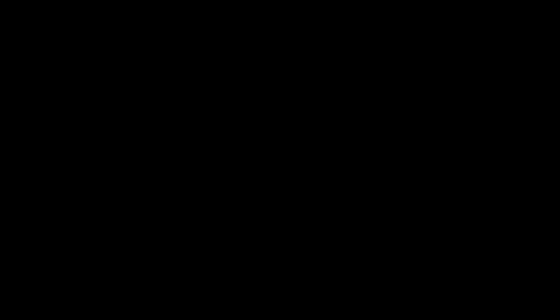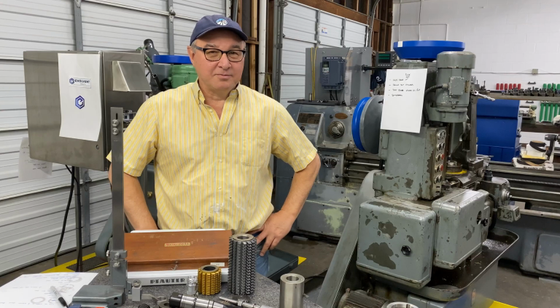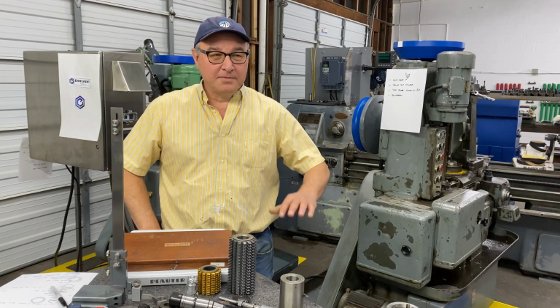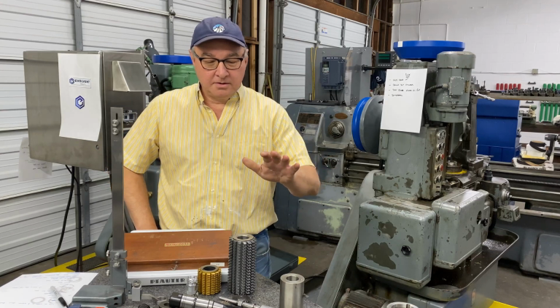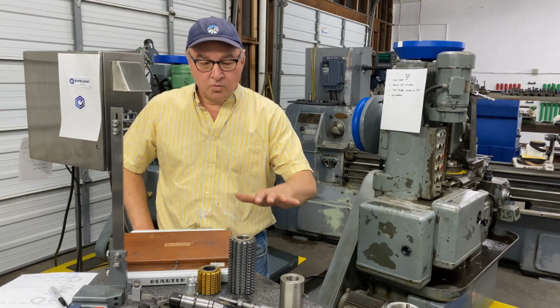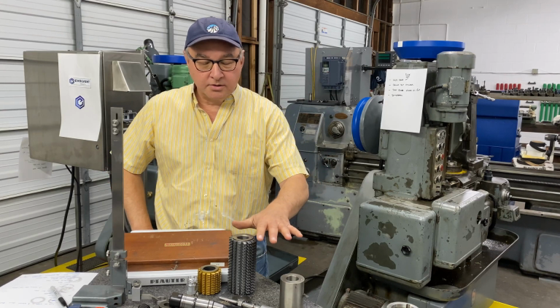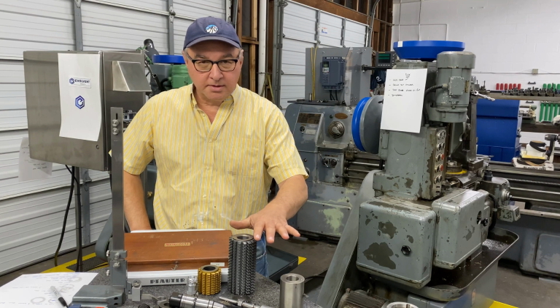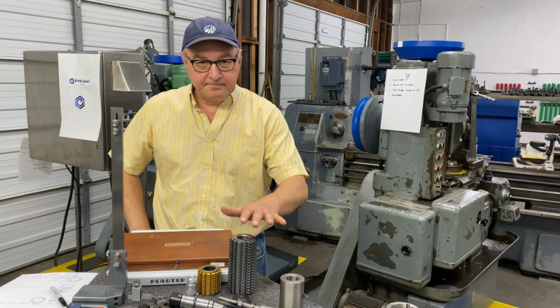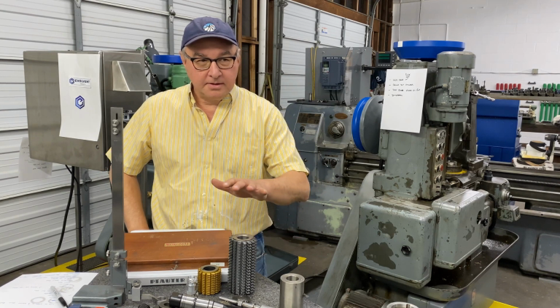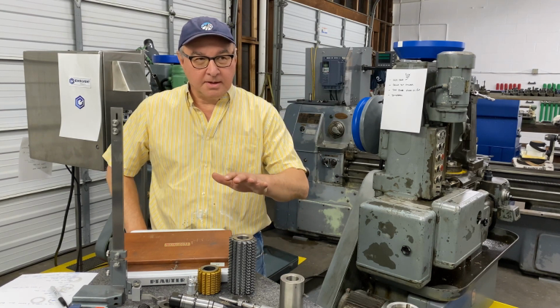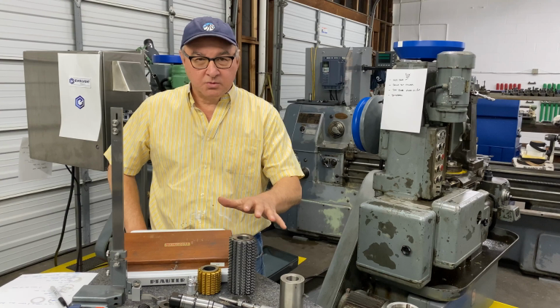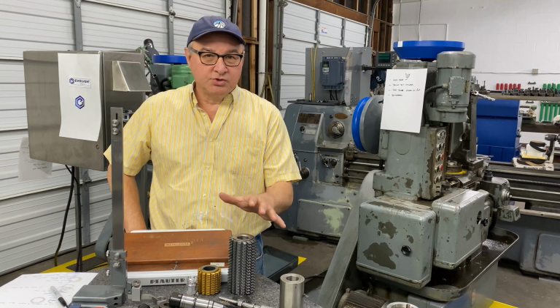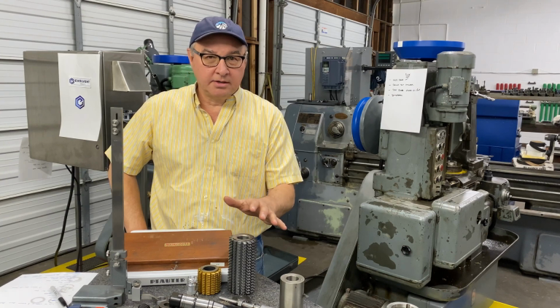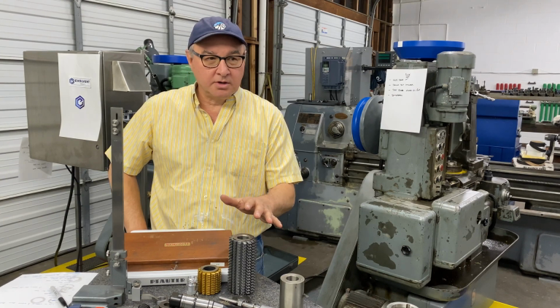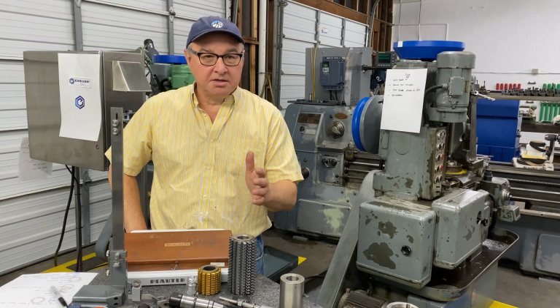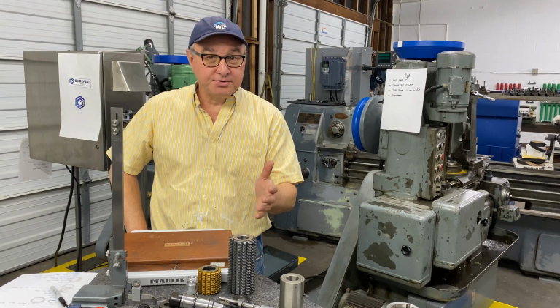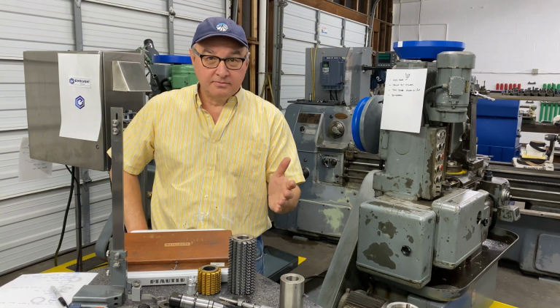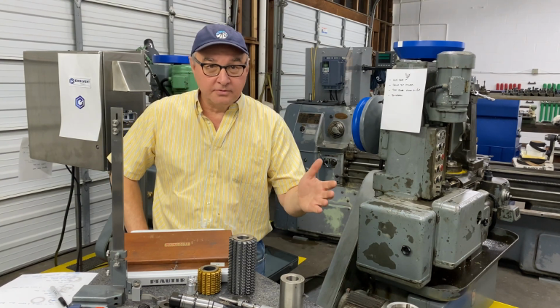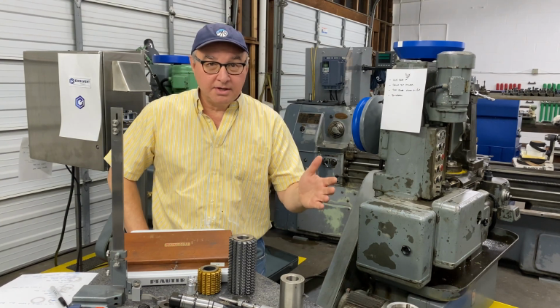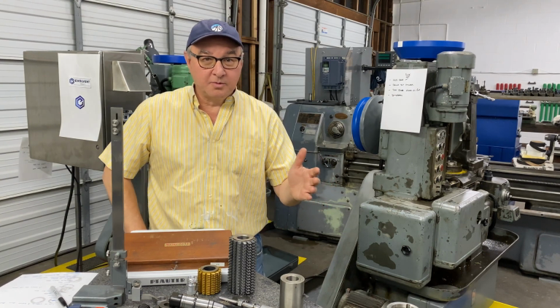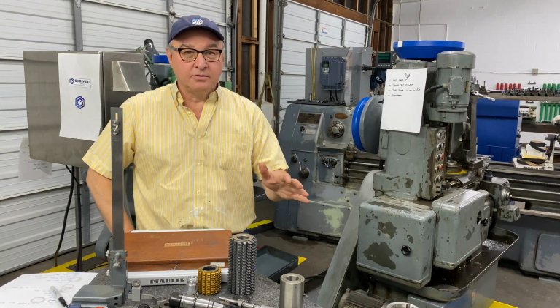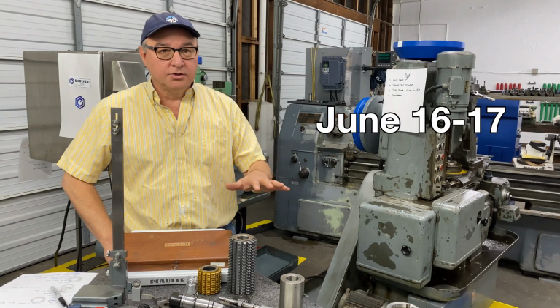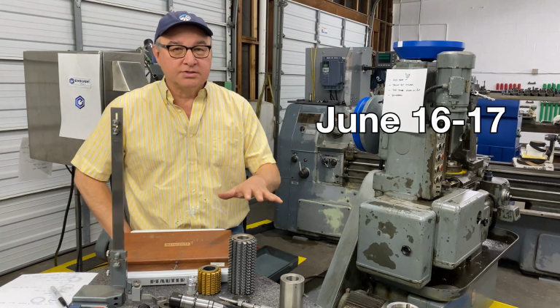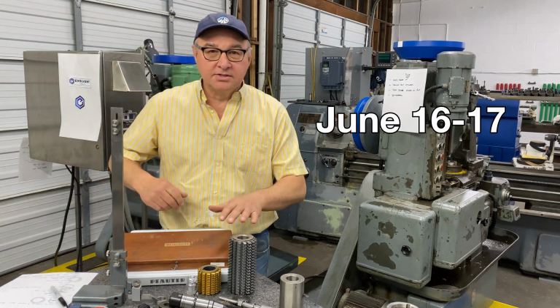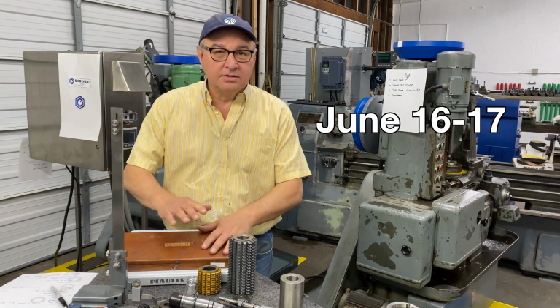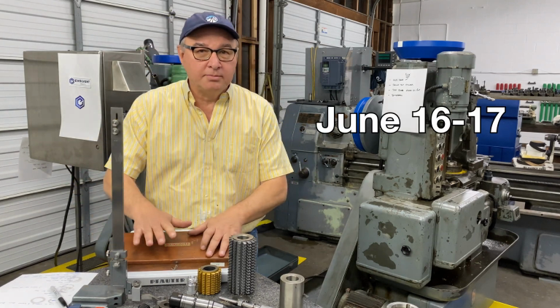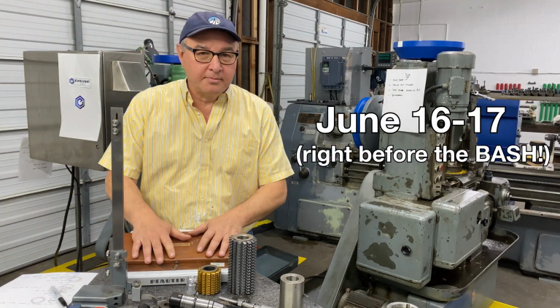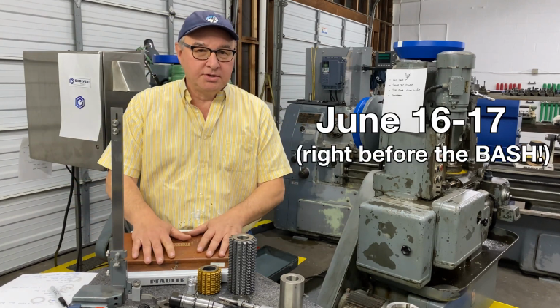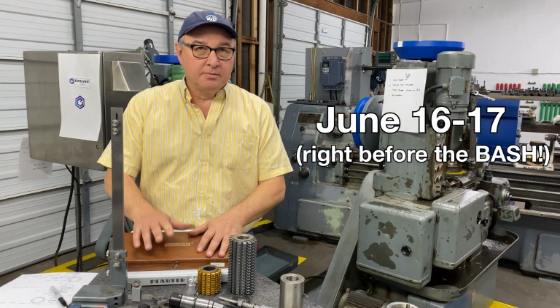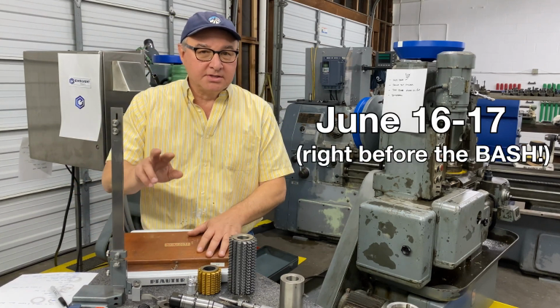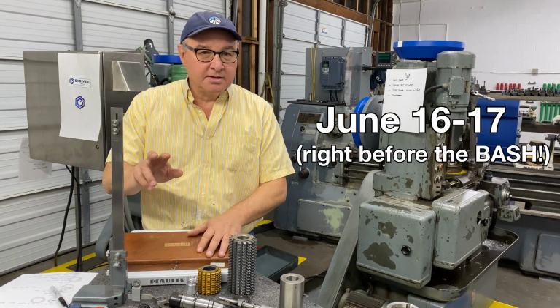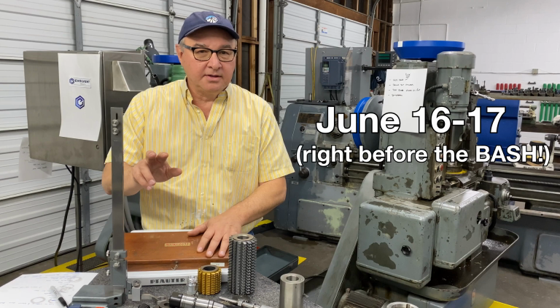Hey everybody. We got Gear School coming up. Basically we're just gonna machine a lot of gears. We're gonna make gear chips. Don't know if you've ever made any of those, but we're gonna do it. June 16th and 17th — it's right before the bash. The bash is the 18th and 19th.